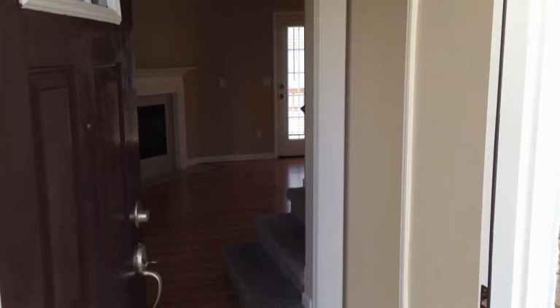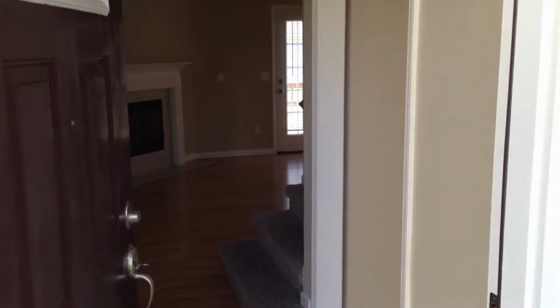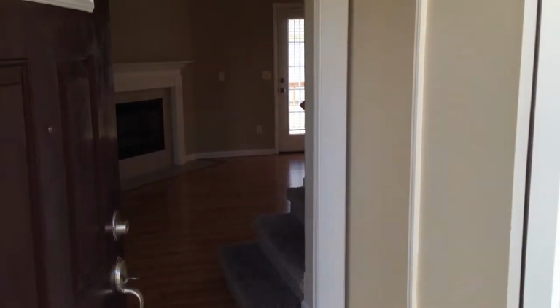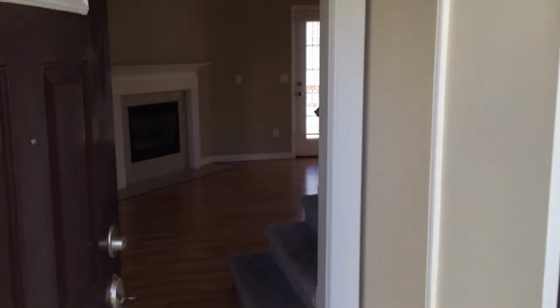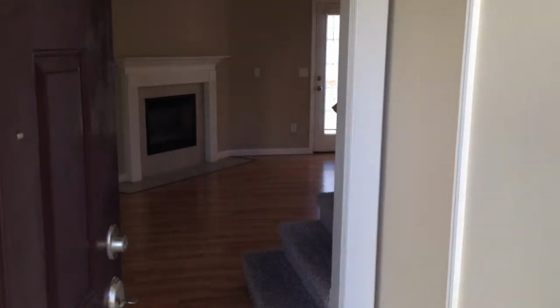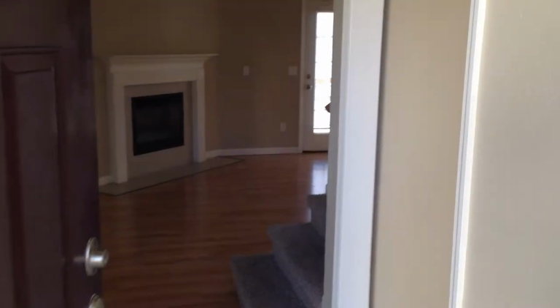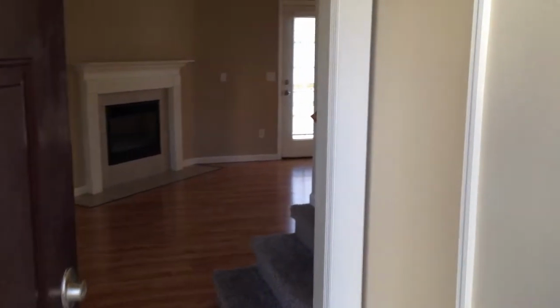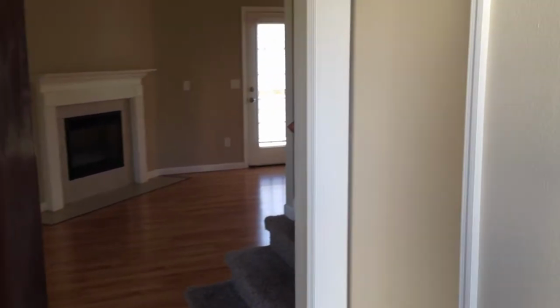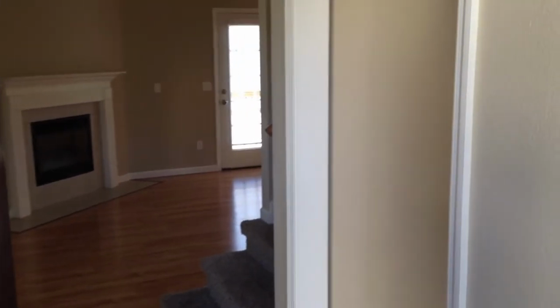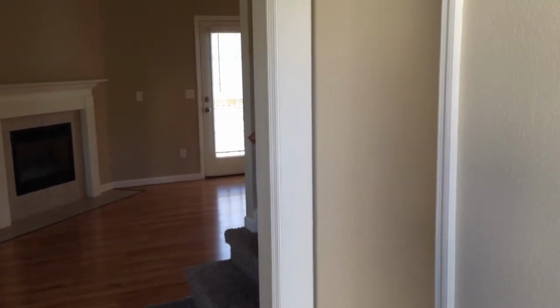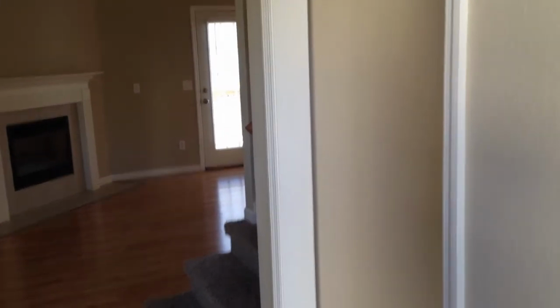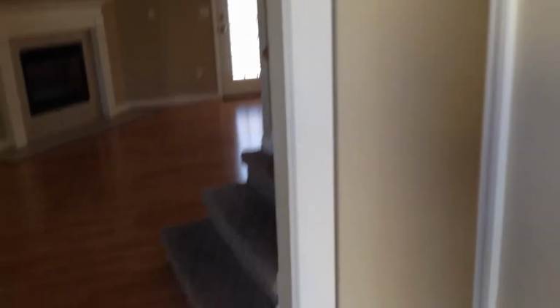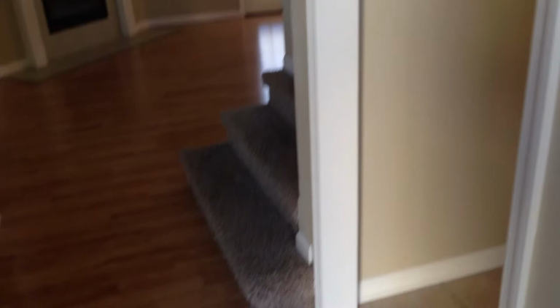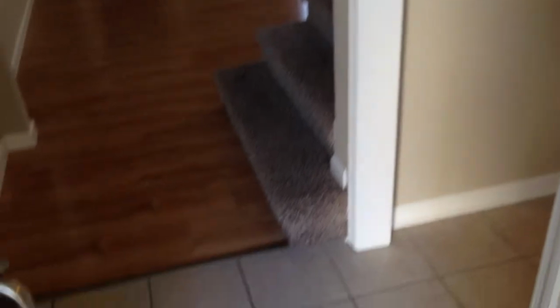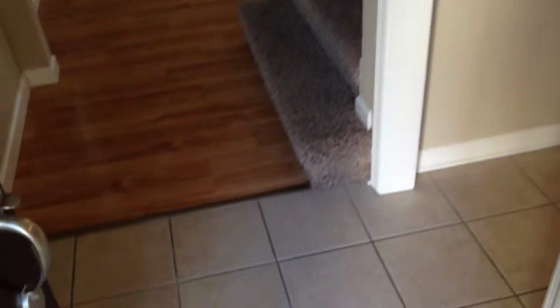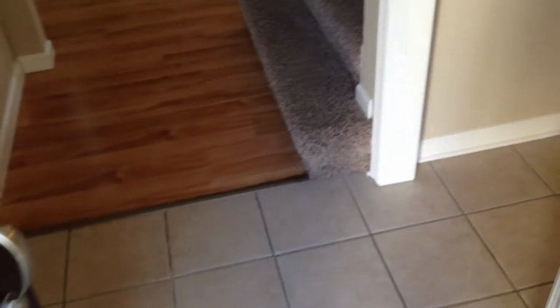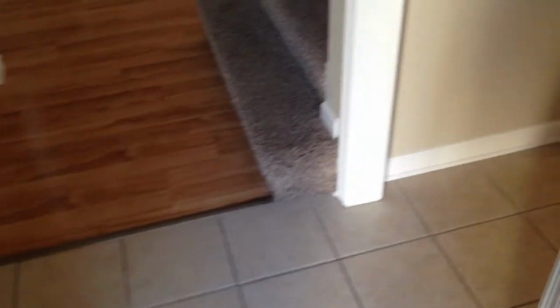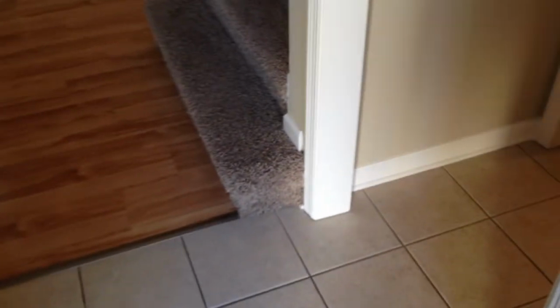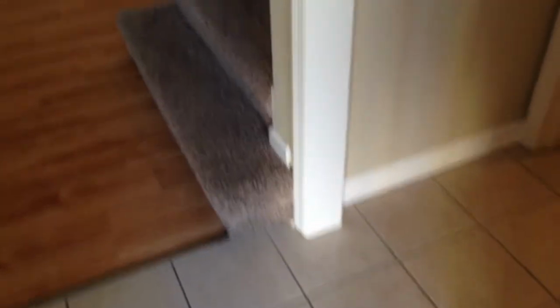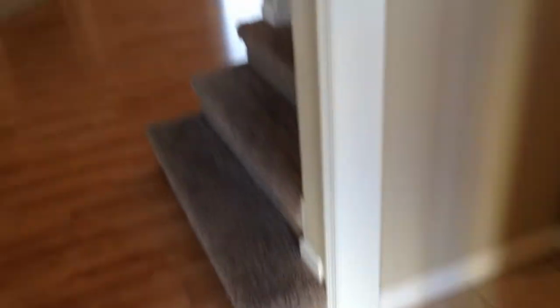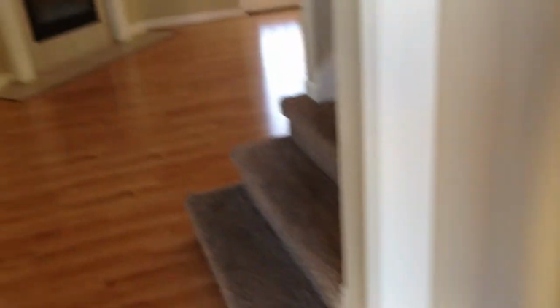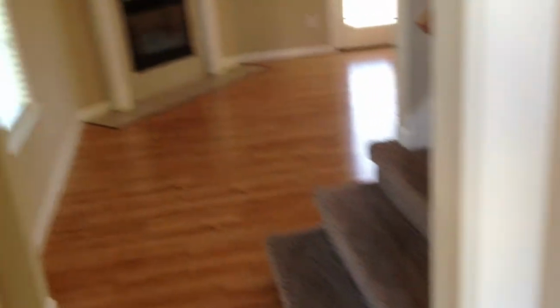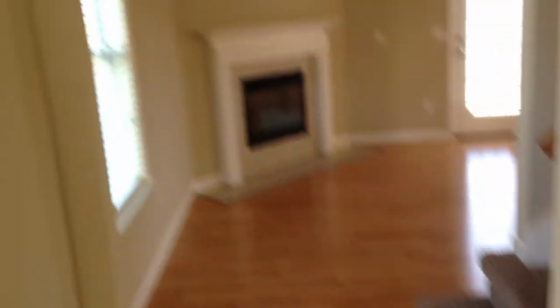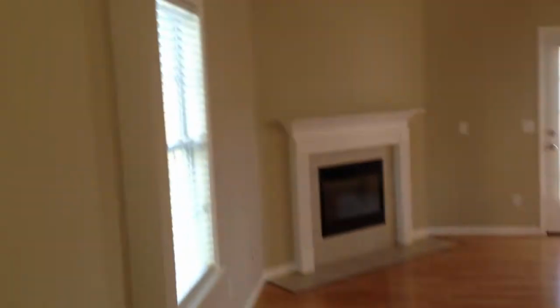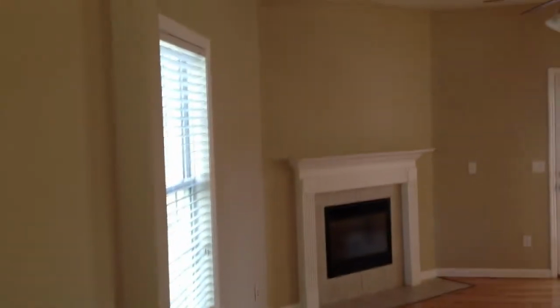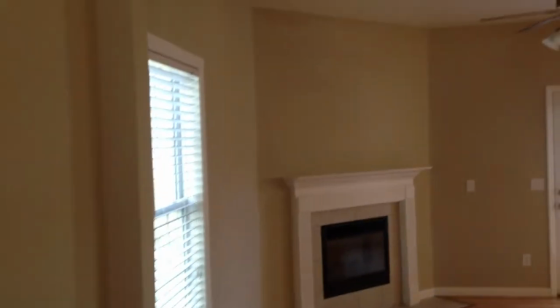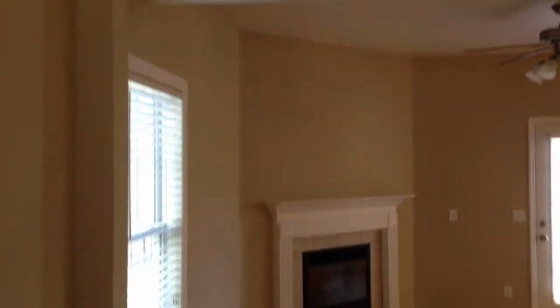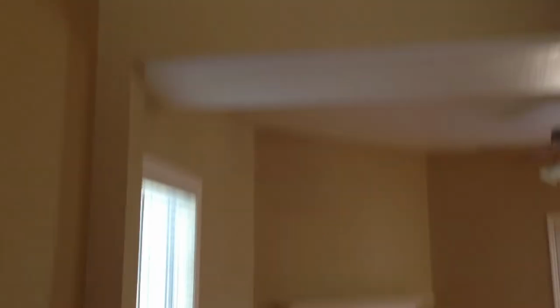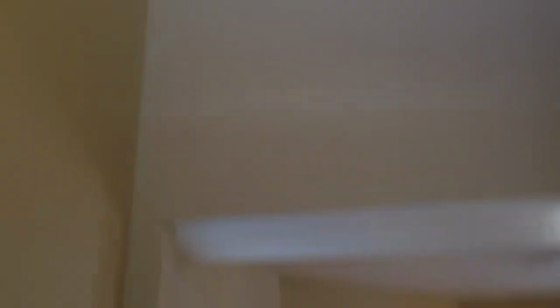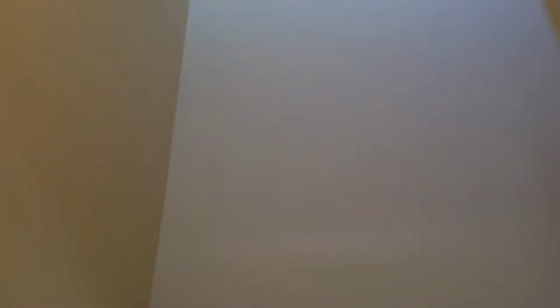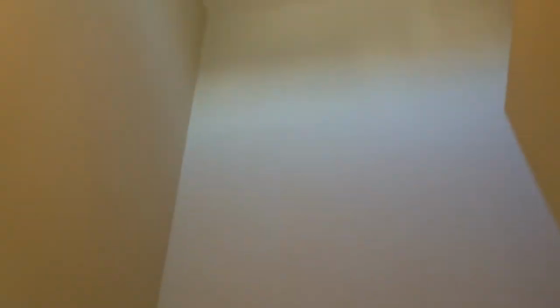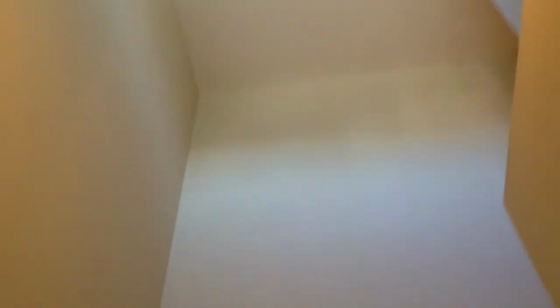I'm walking in the front door of 7155 Blossom Circle. You'll notice the ceramic tile in the foyer. This is also a two-story foyer.